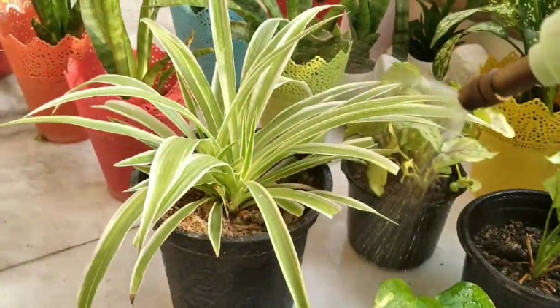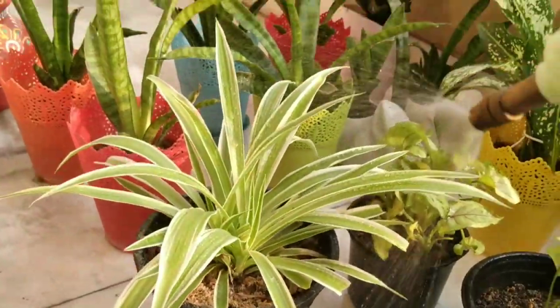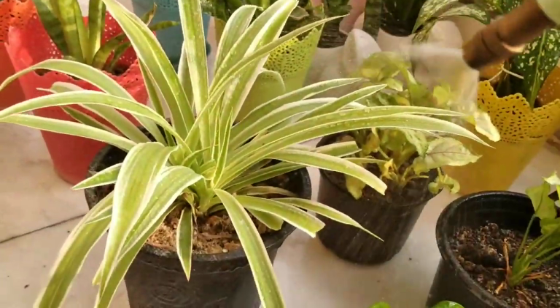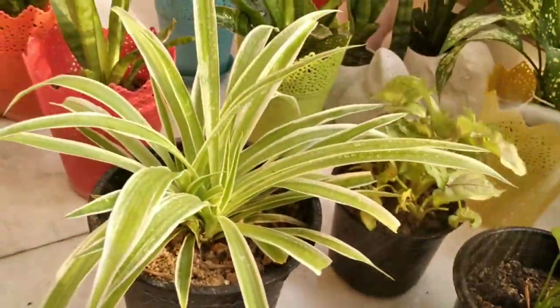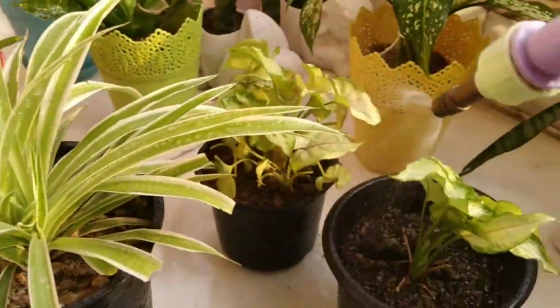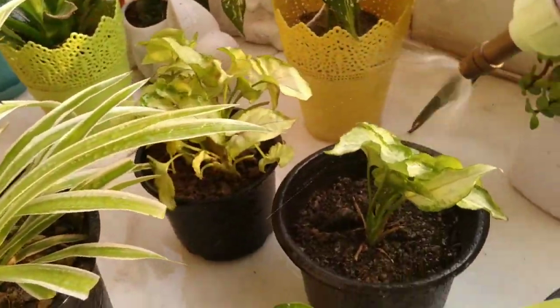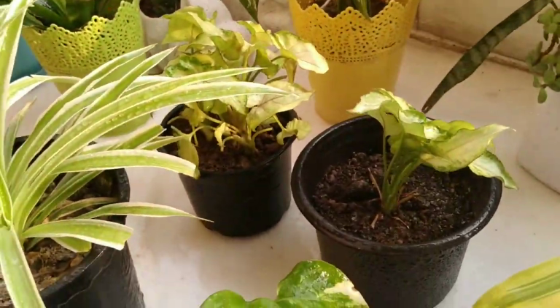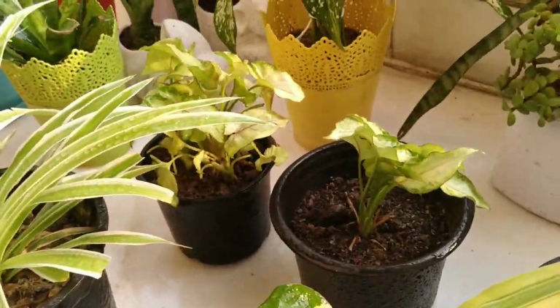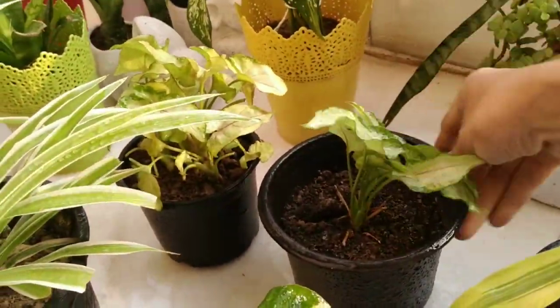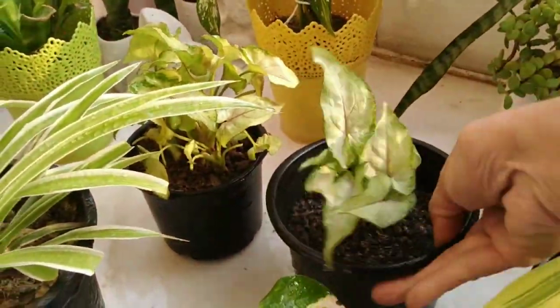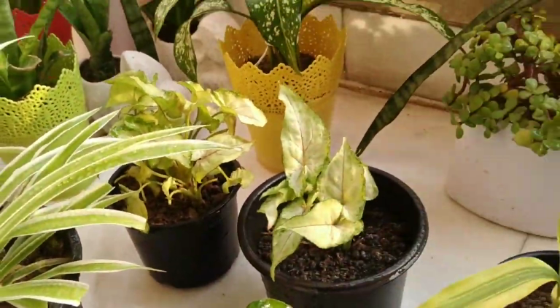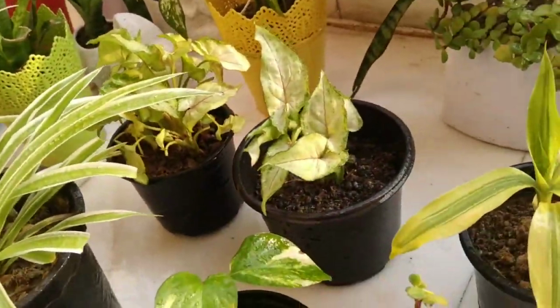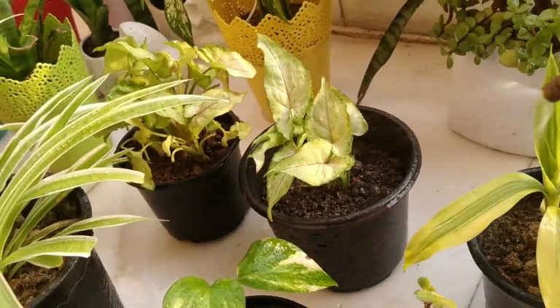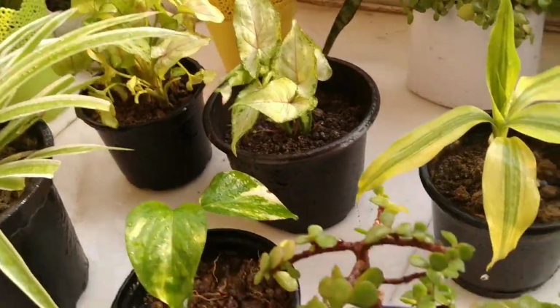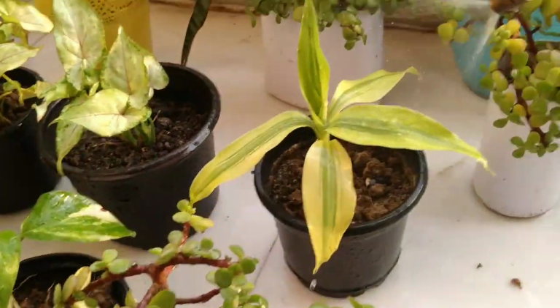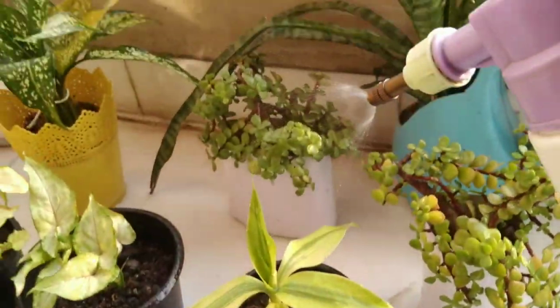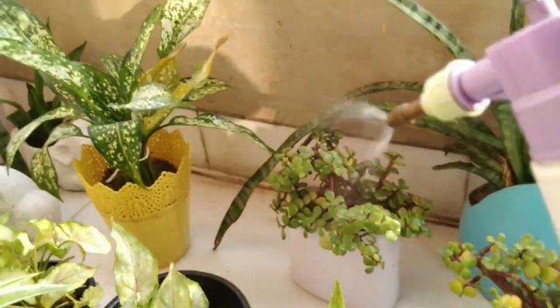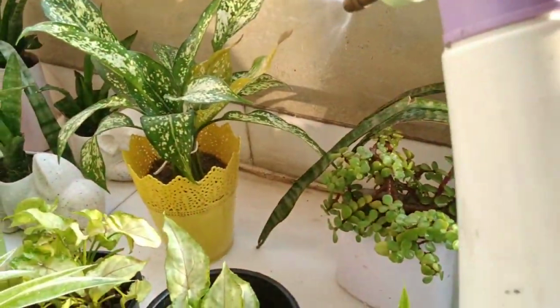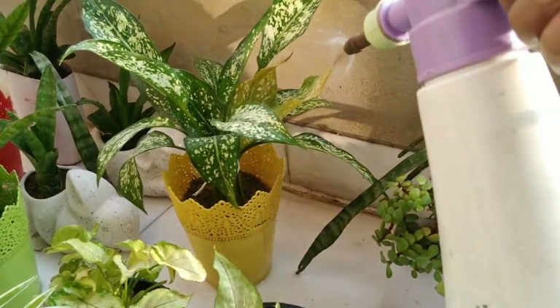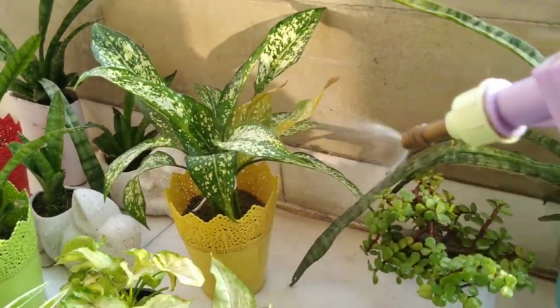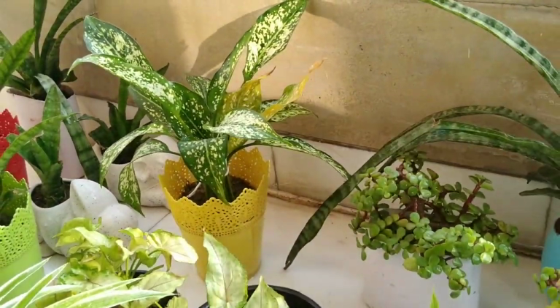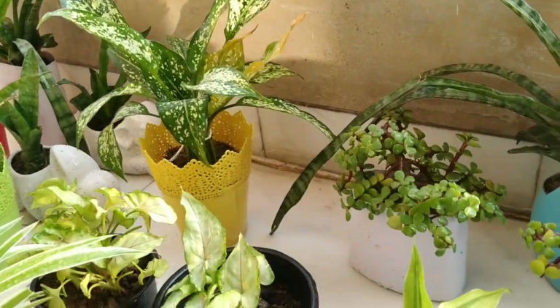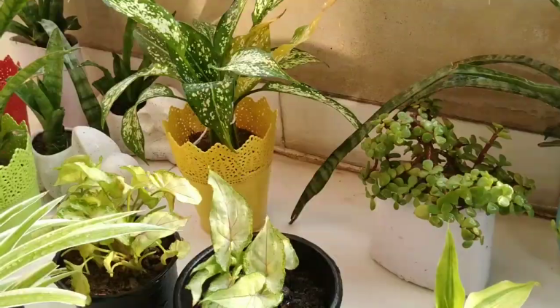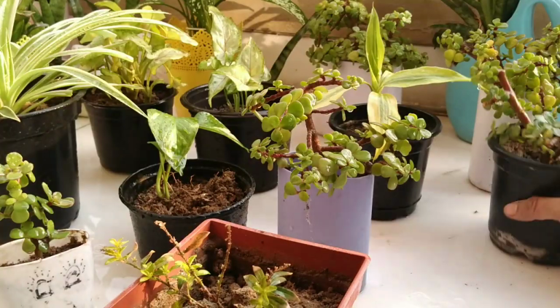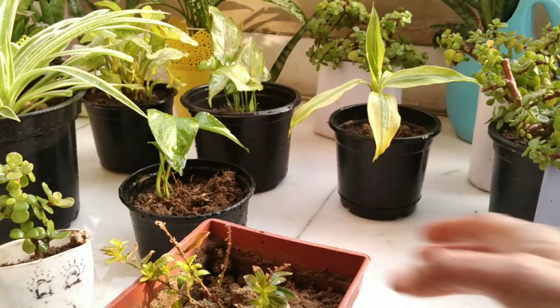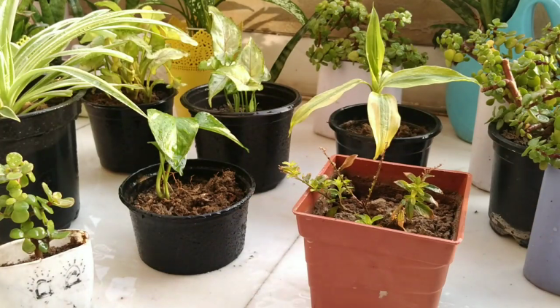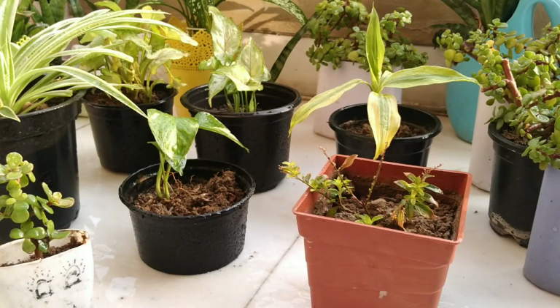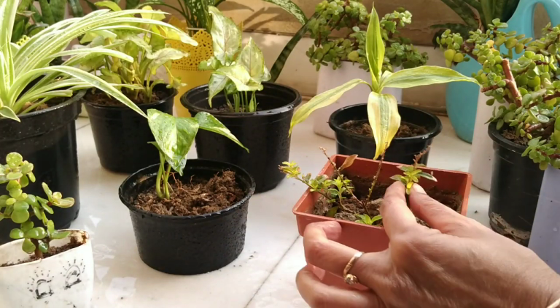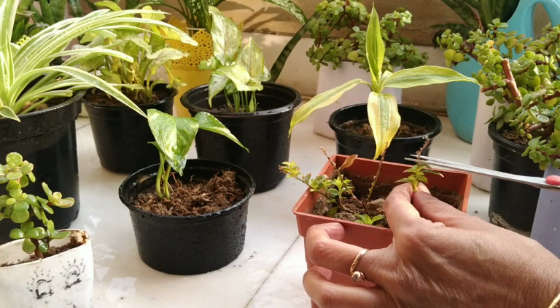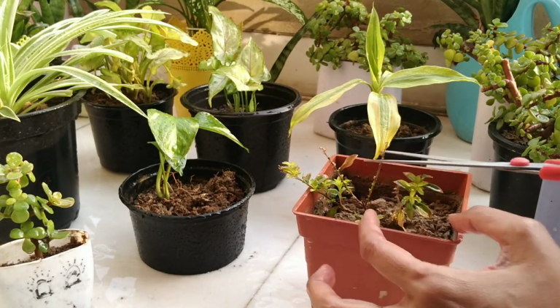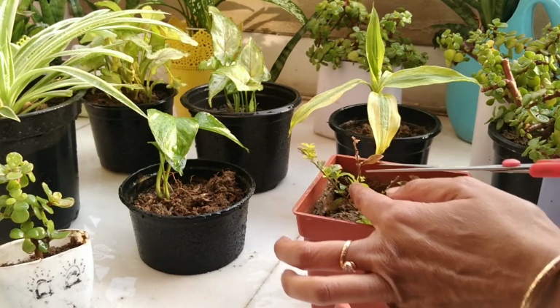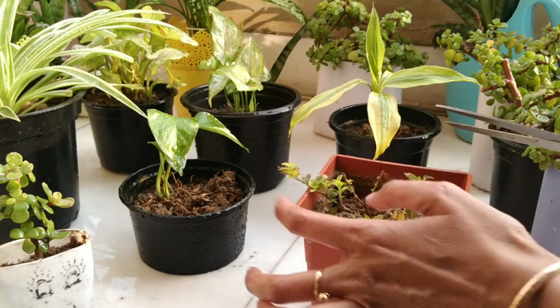So don't be scared of the cold wave hurting your plants. The only goal in this cold wave is to protect your plants from it — give it sunlight, clean the leaves, and give it proper food.